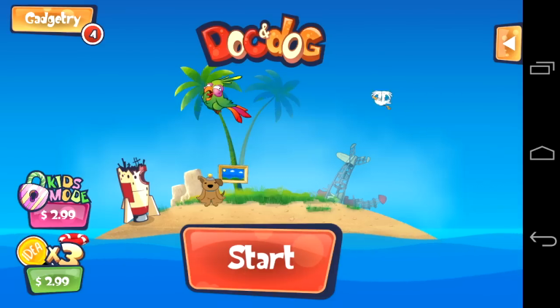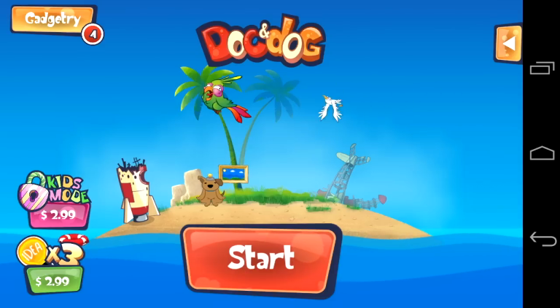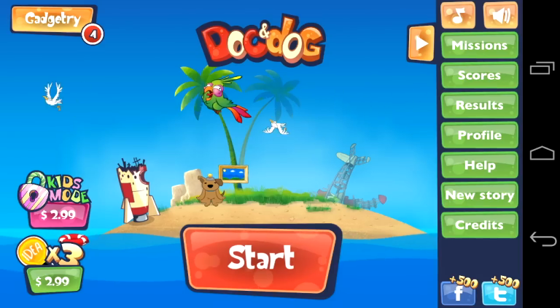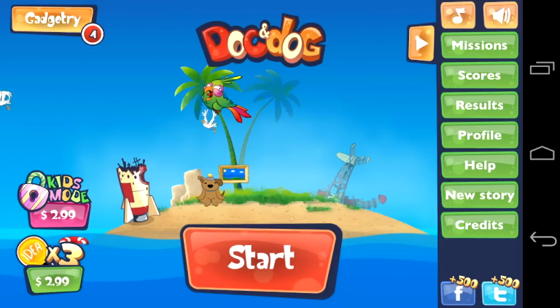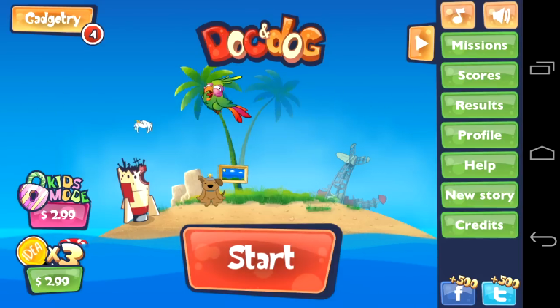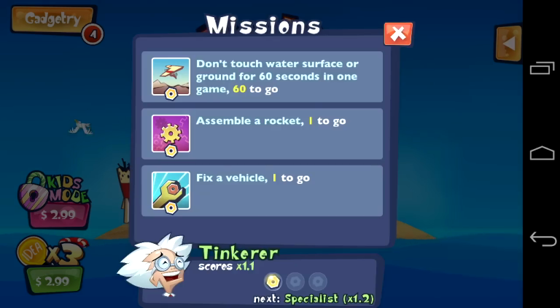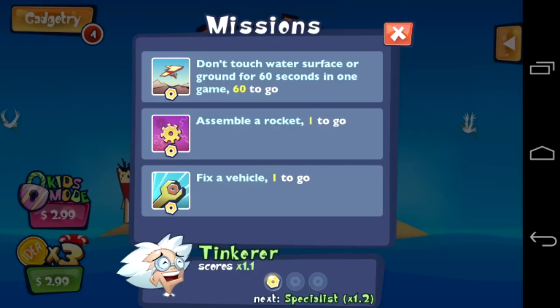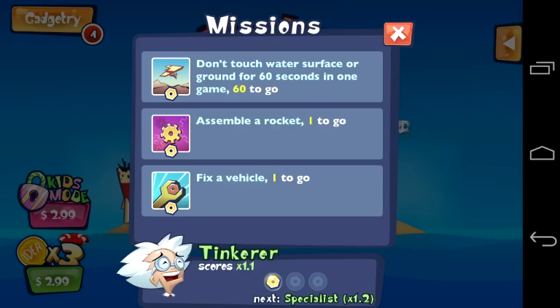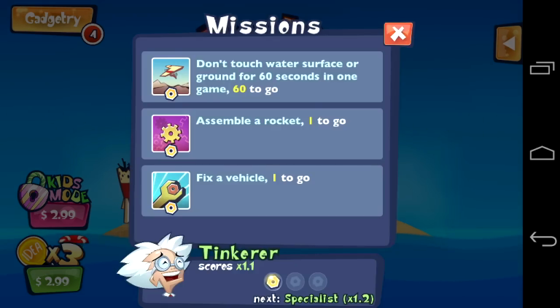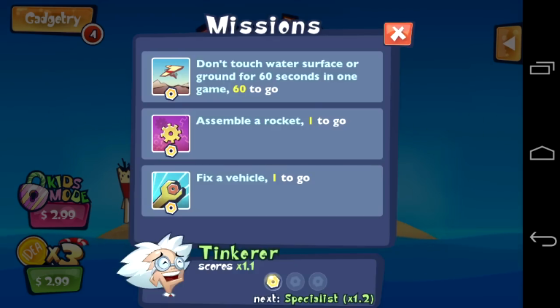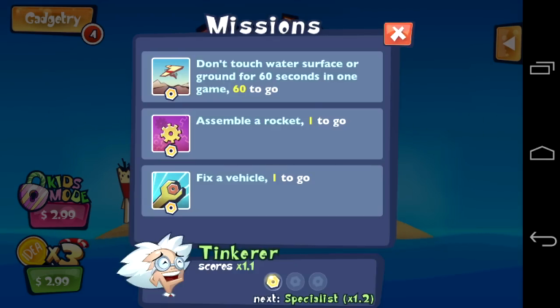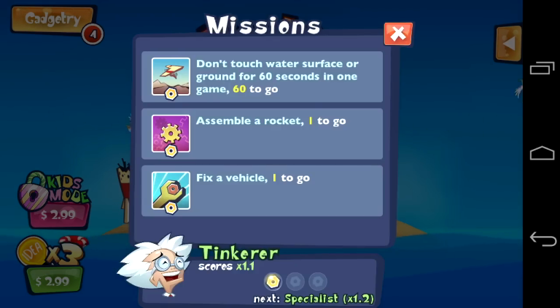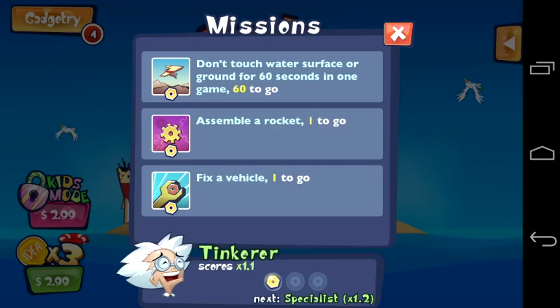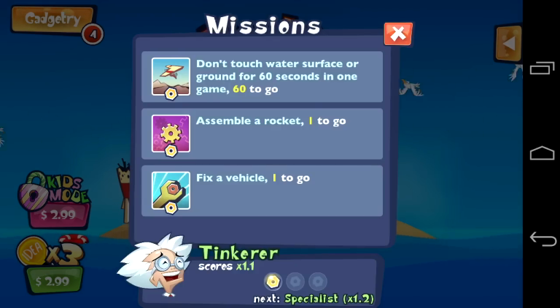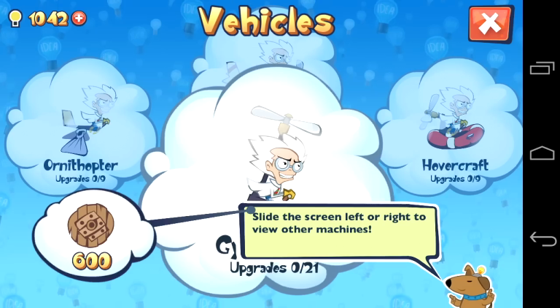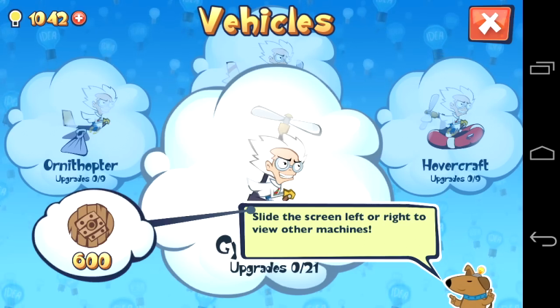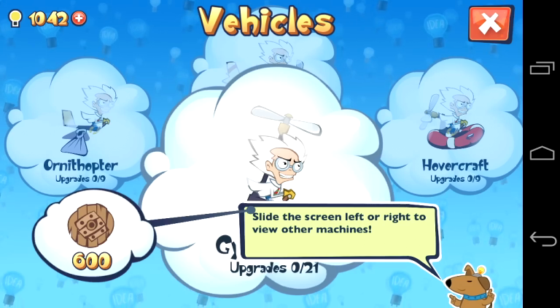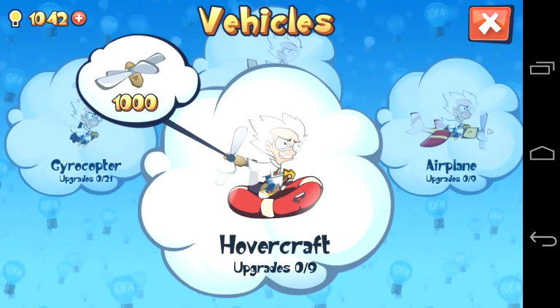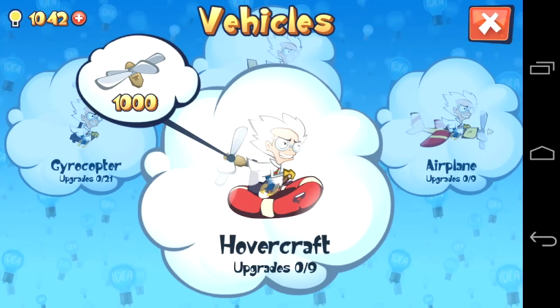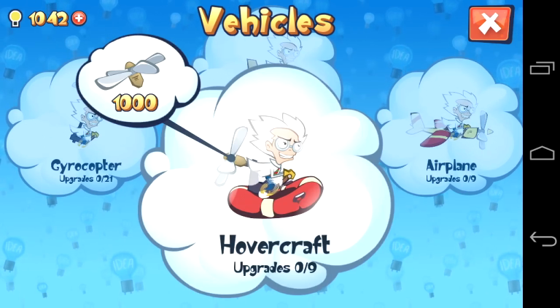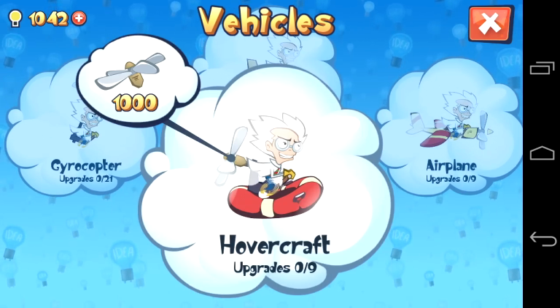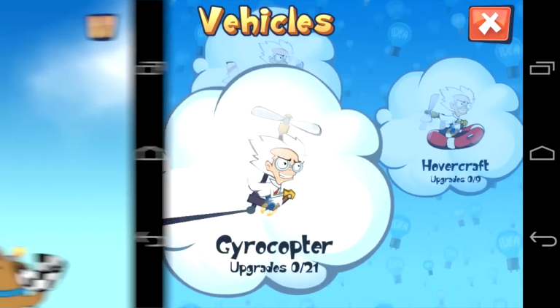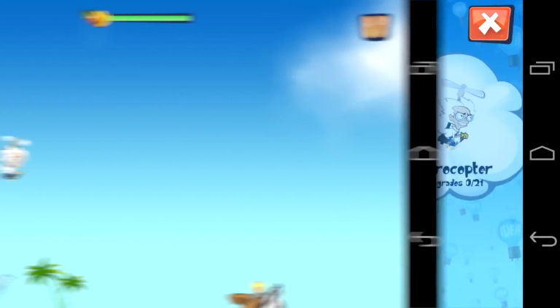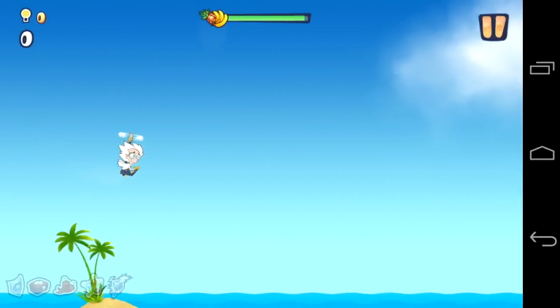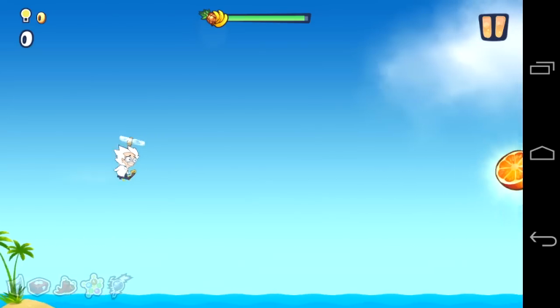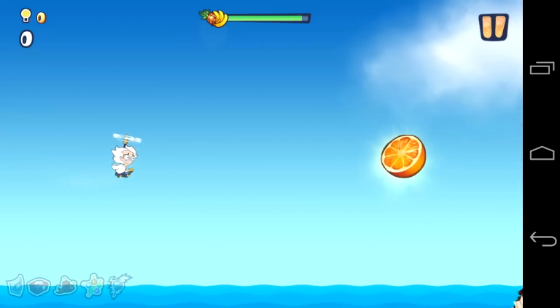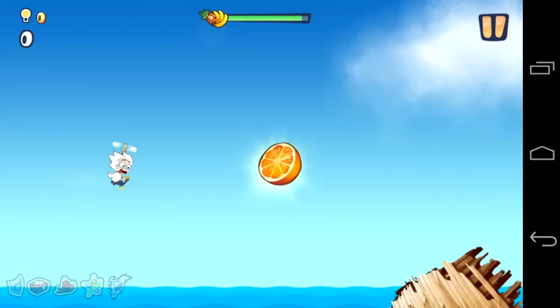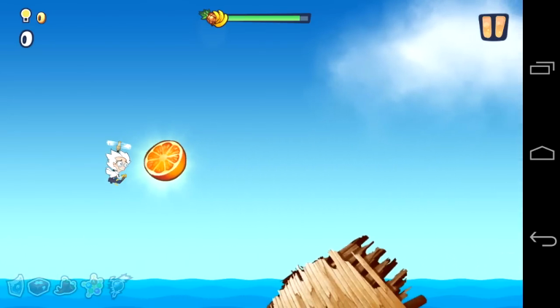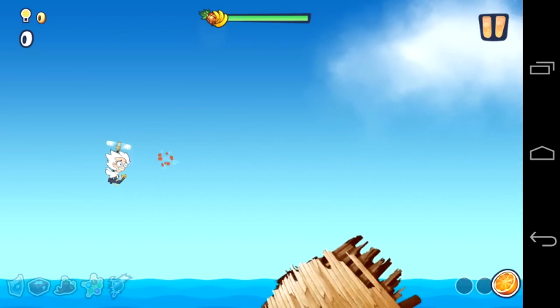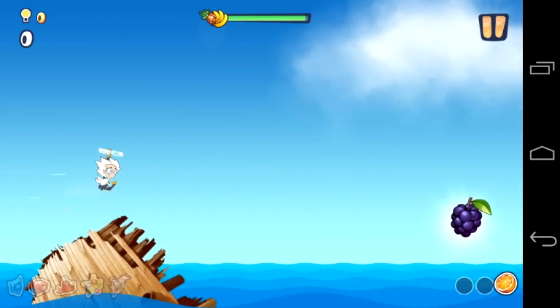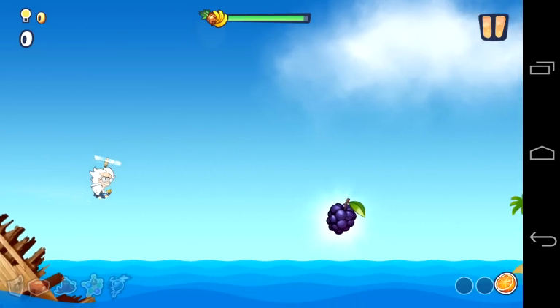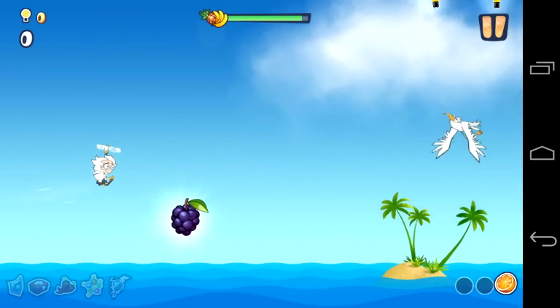CrazyMikeZapps.com with an Android app video review for Doc and Dog. Tap to see if you can fly your way around the world through treacherous environments using four upgradeable aircrafts that include Boost to rescue your pal, Dog.